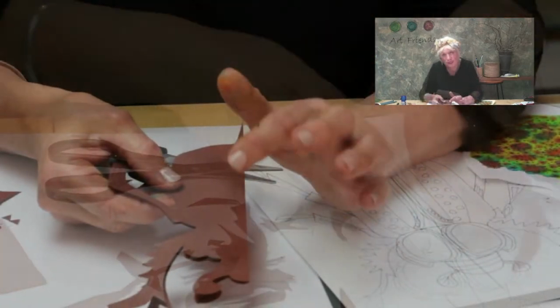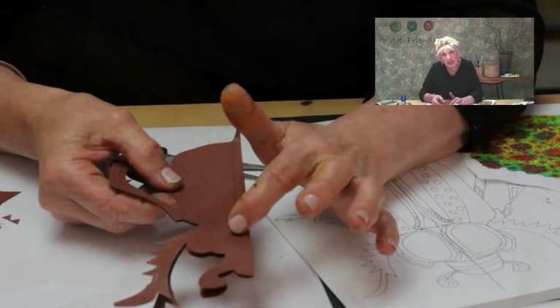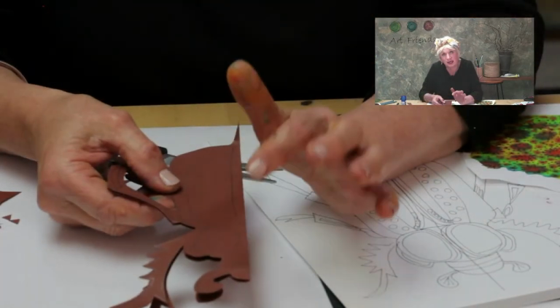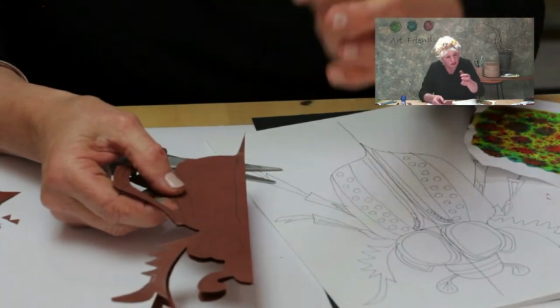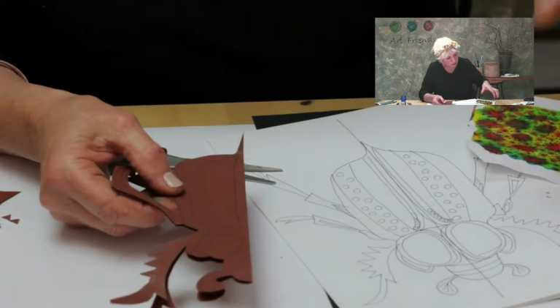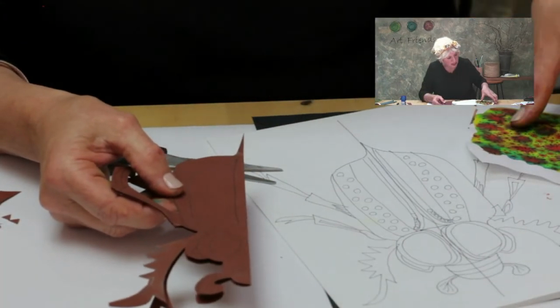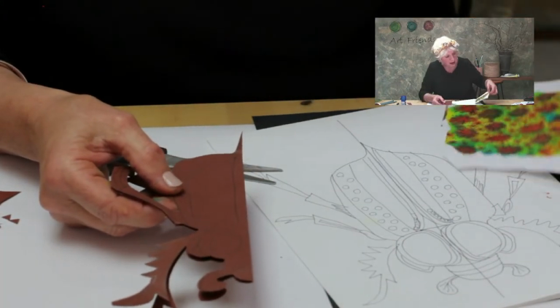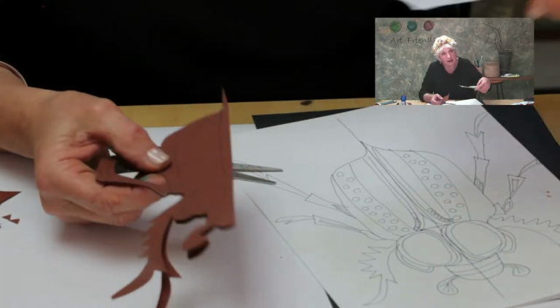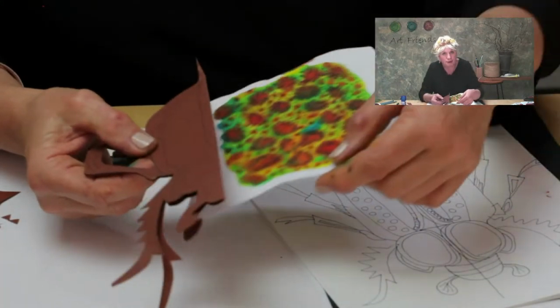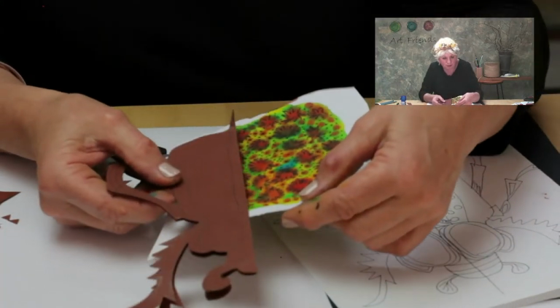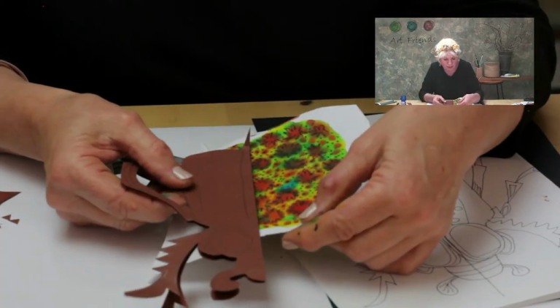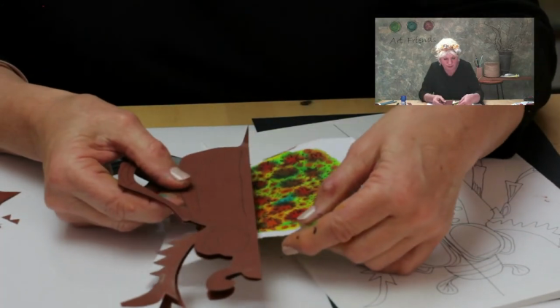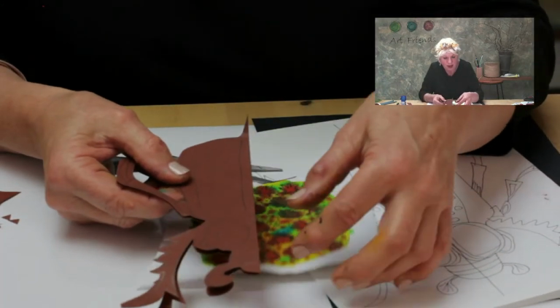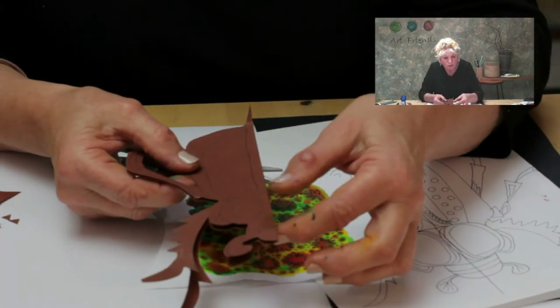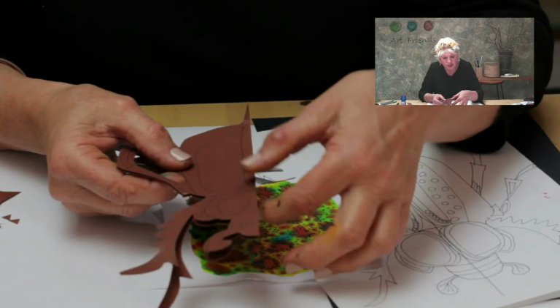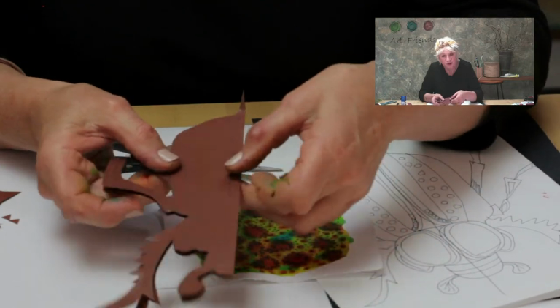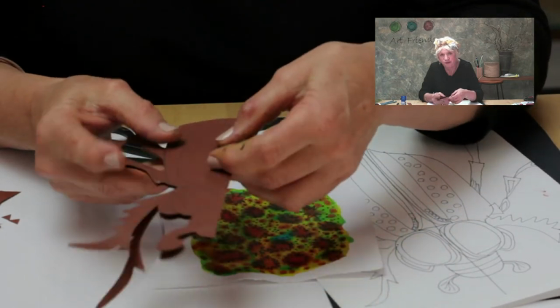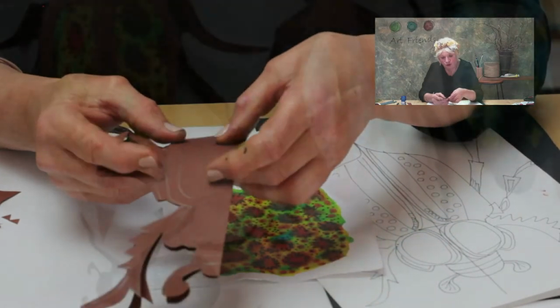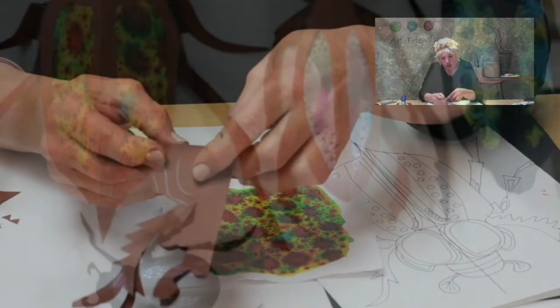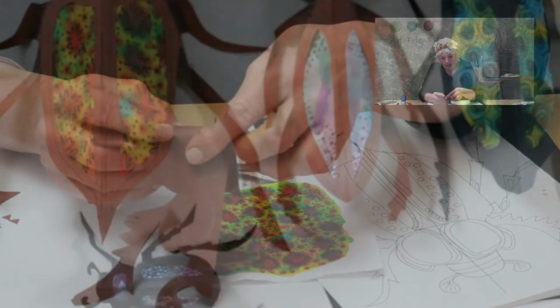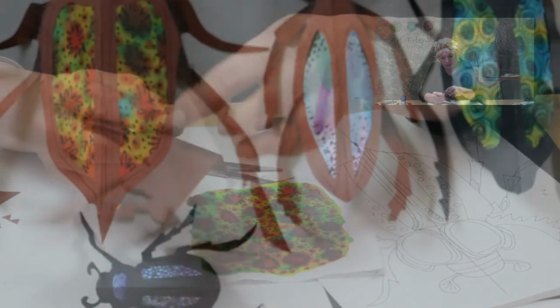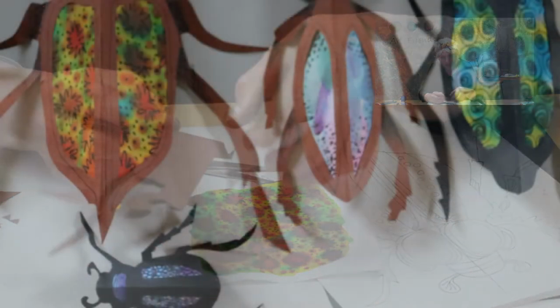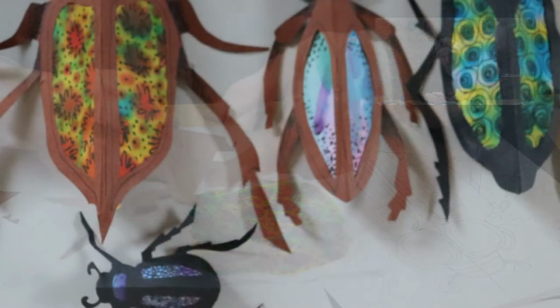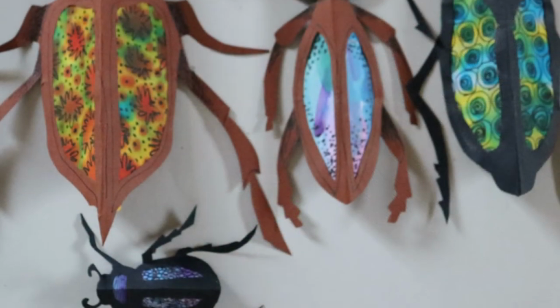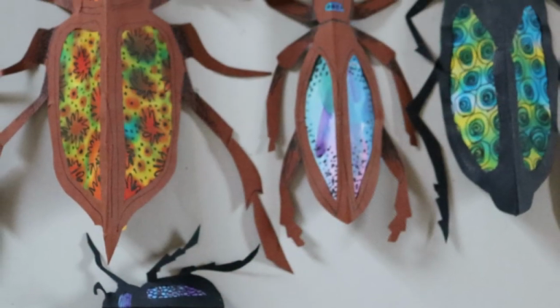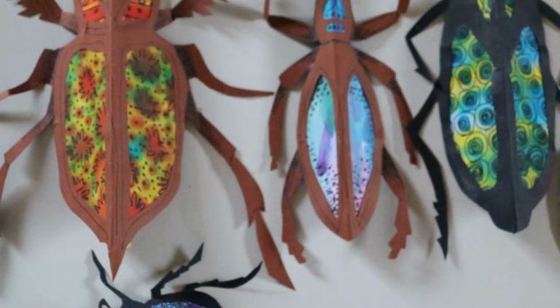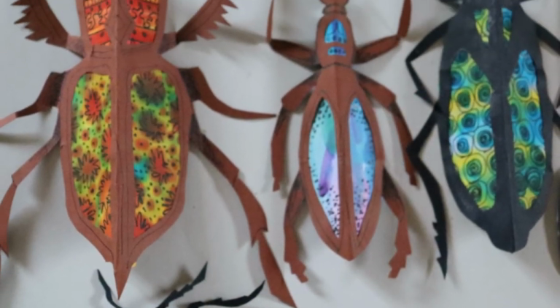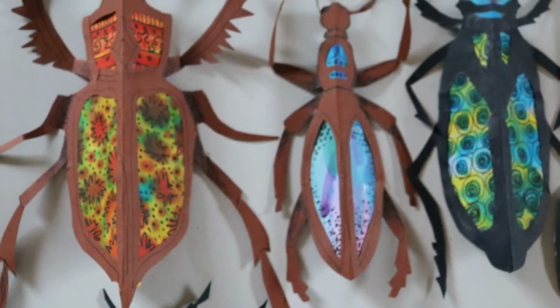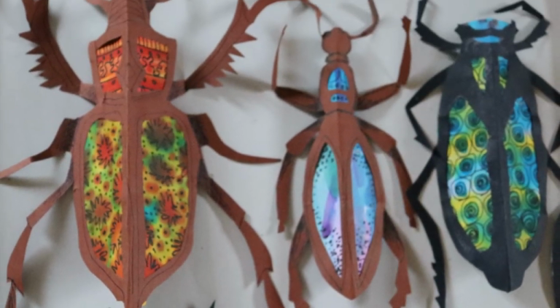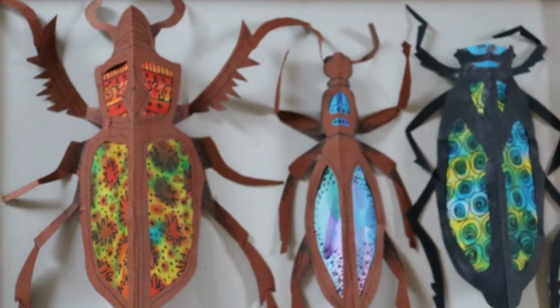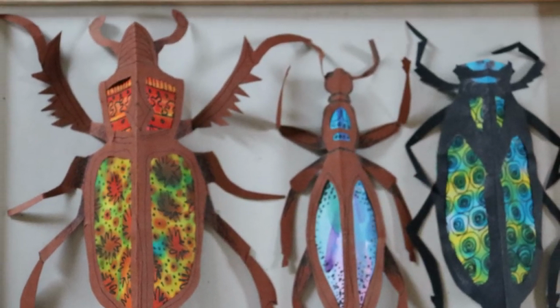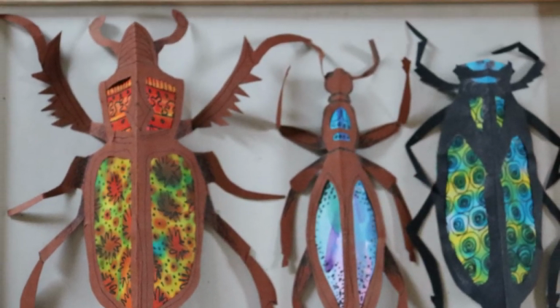These classes are perfect for the family and would be great fun for holidays or times with grandparents. I do hope you can join me making some beetles.